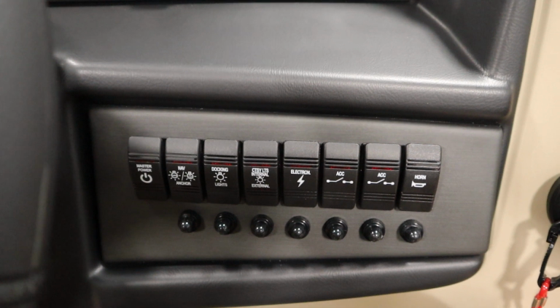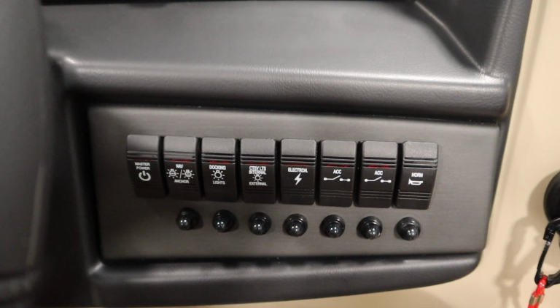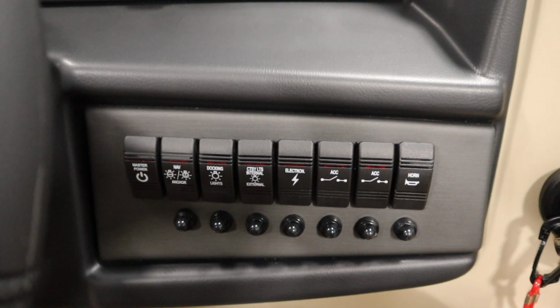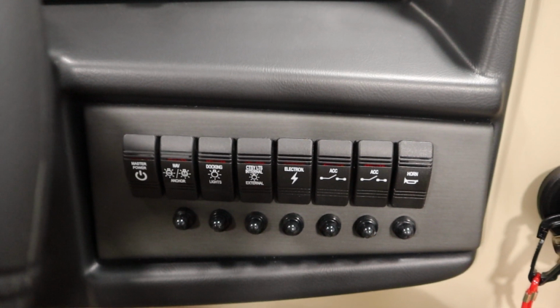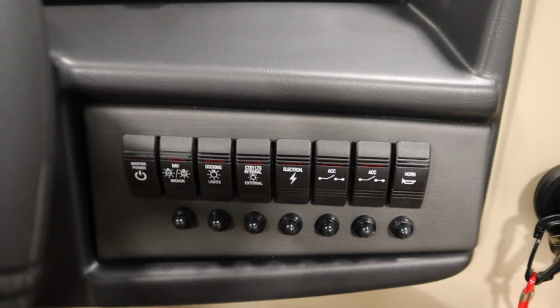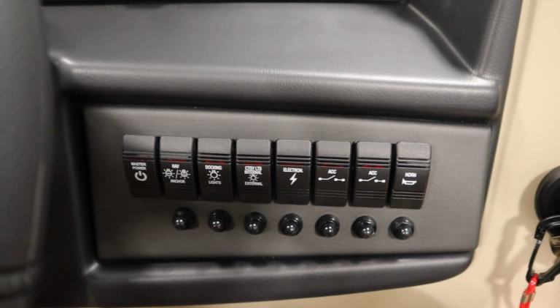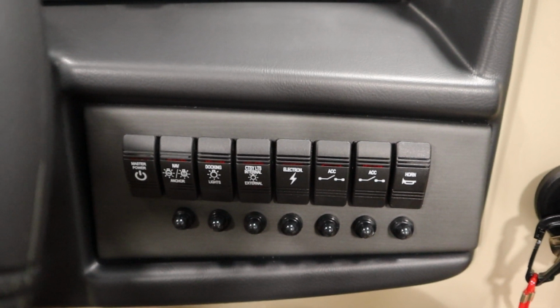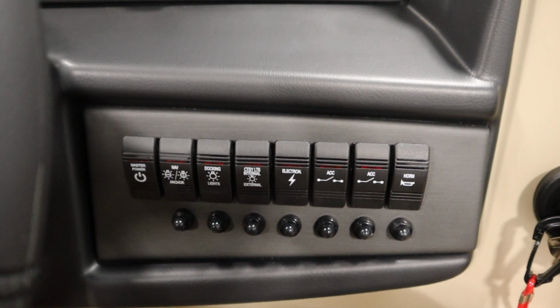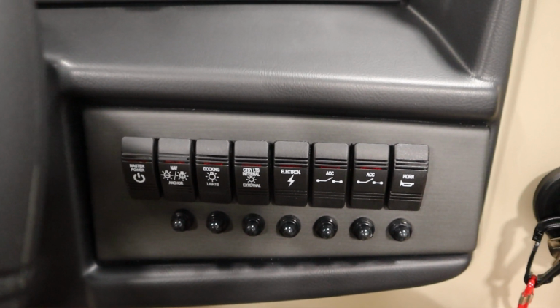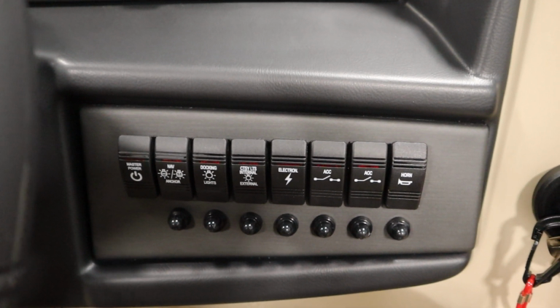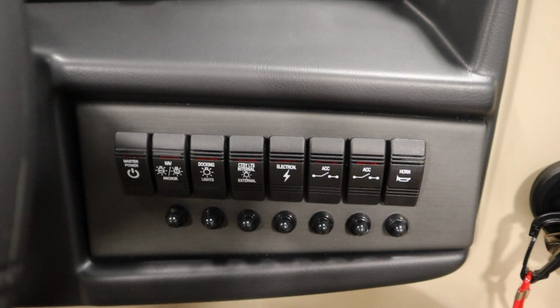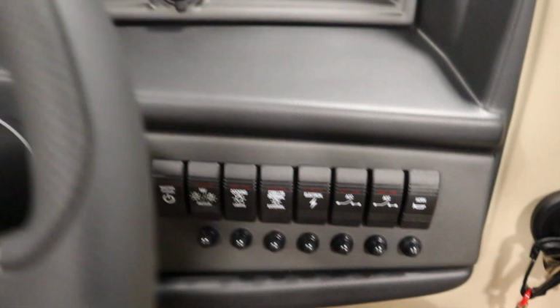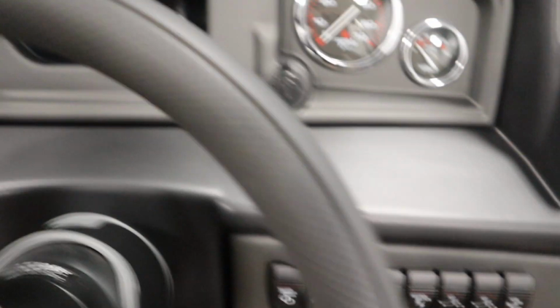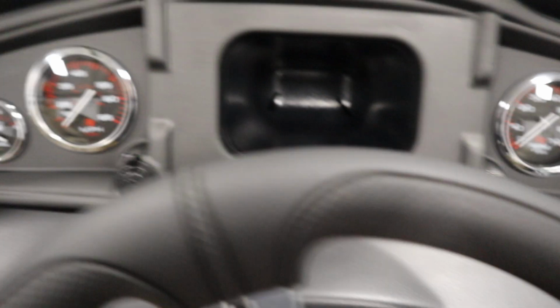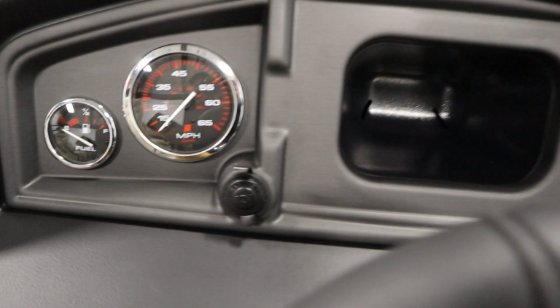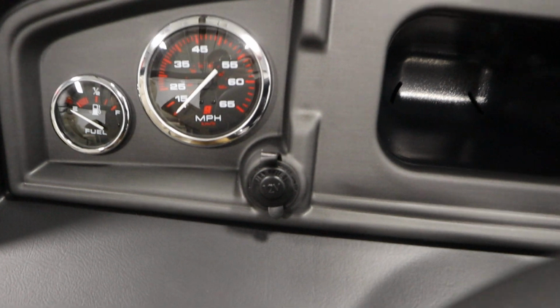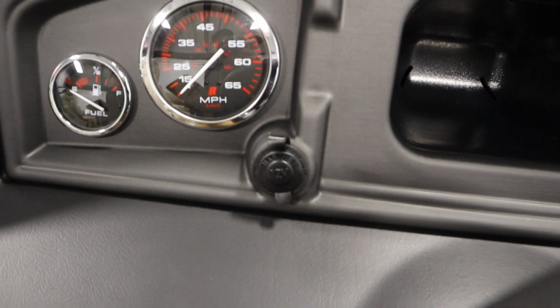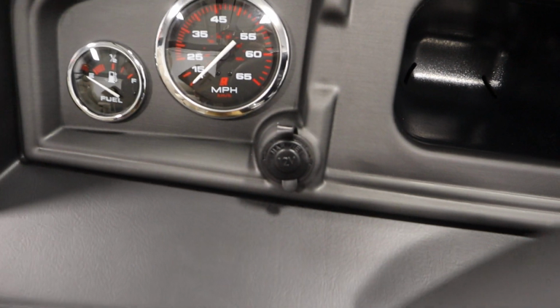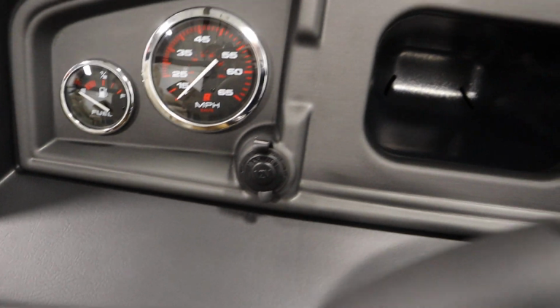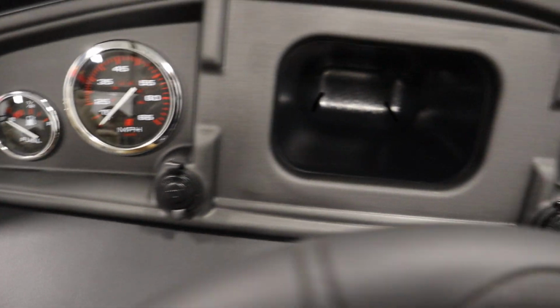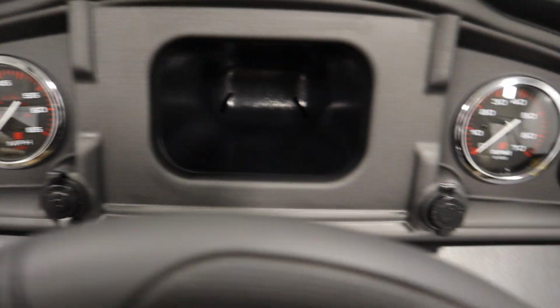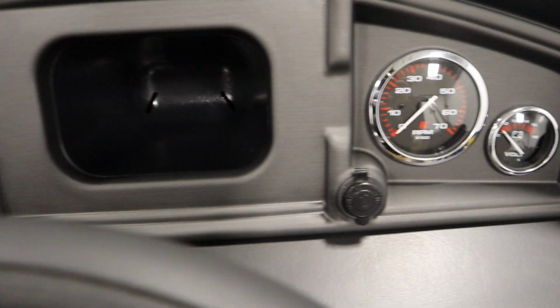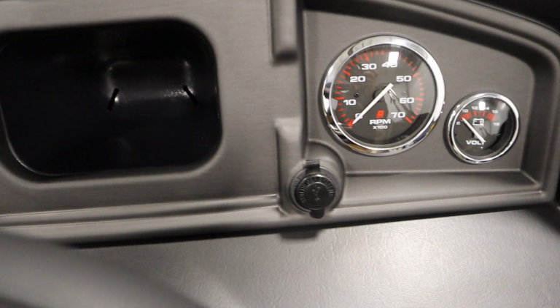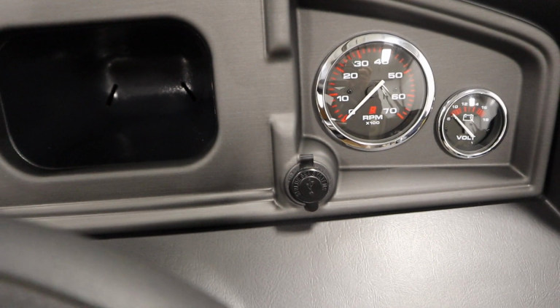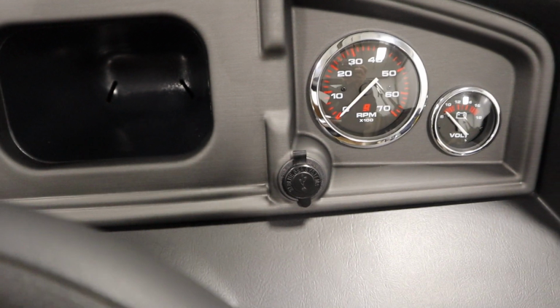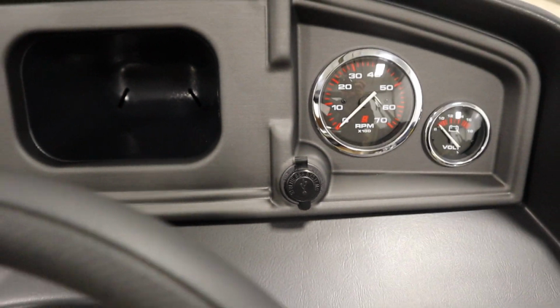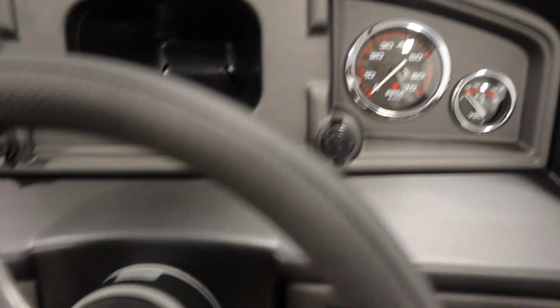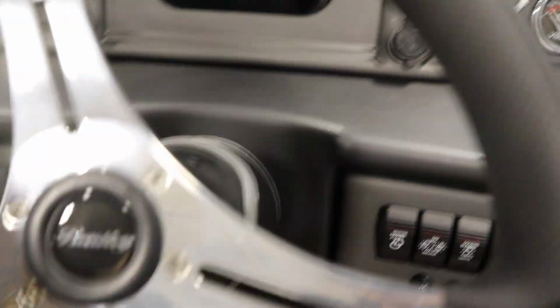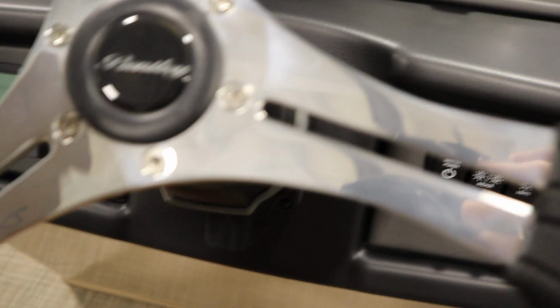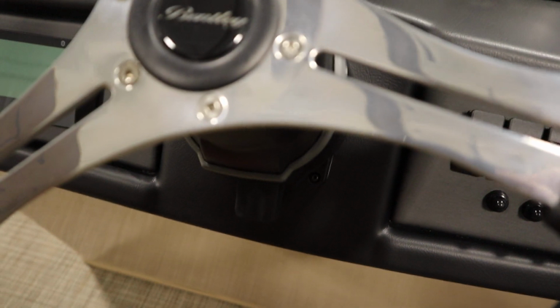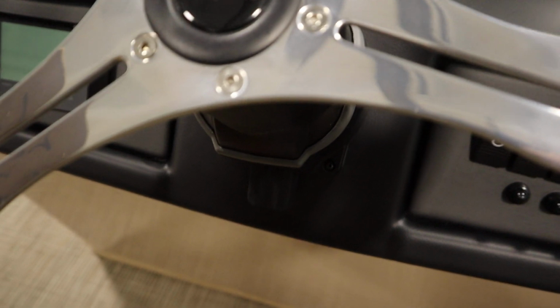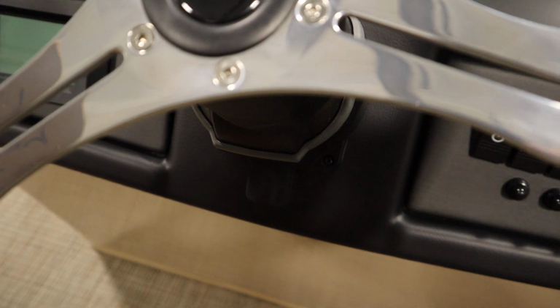It also has lighted helm switches, an electric horn, a 12-volt power outlet, two USB outlets, and tilt steering.